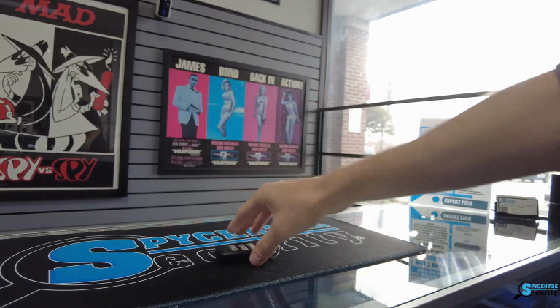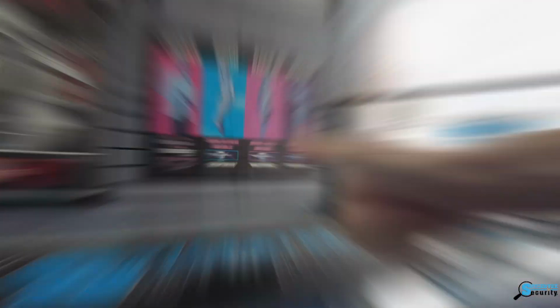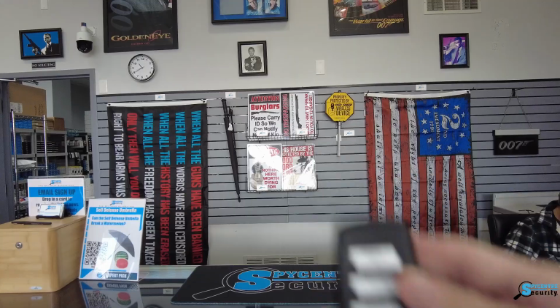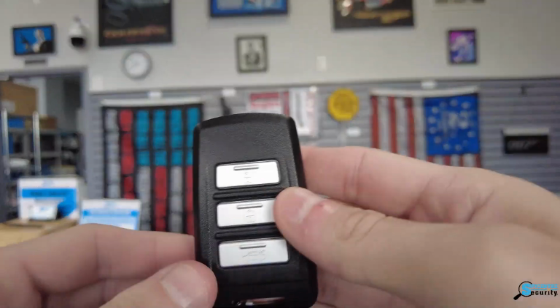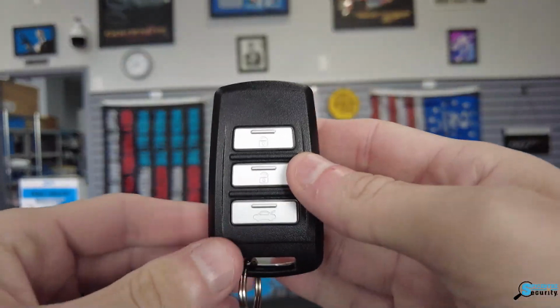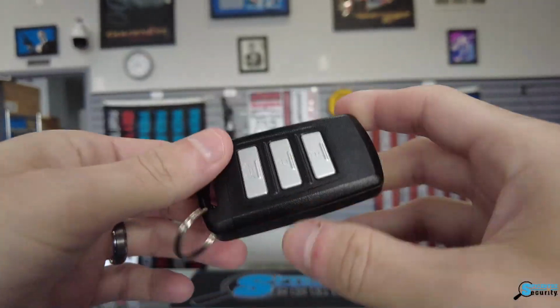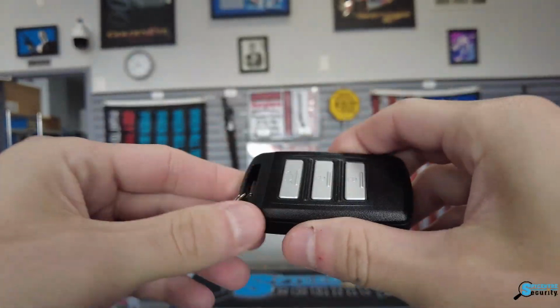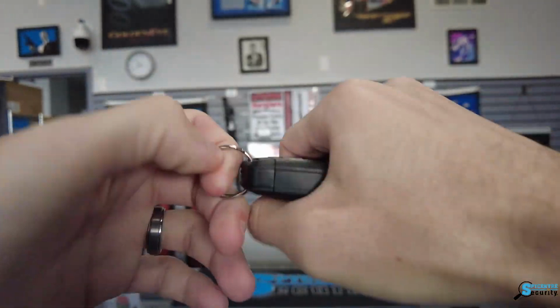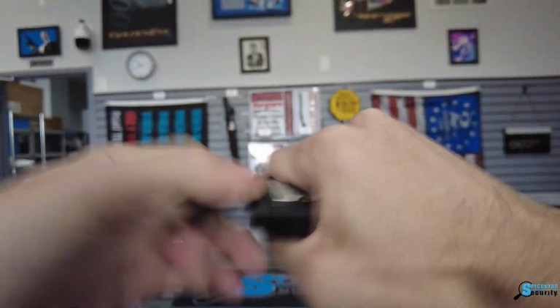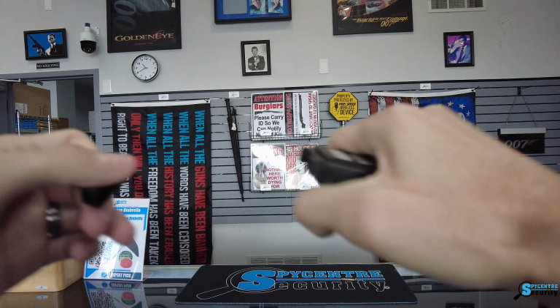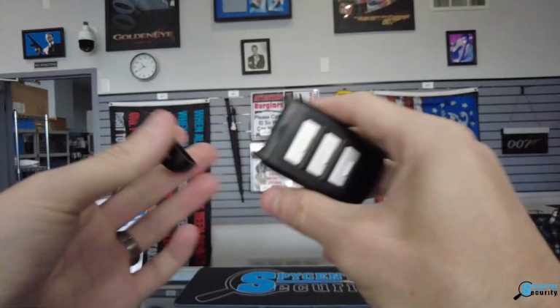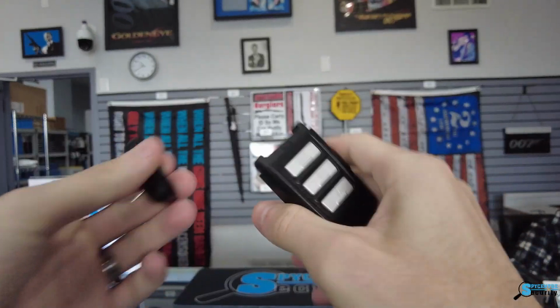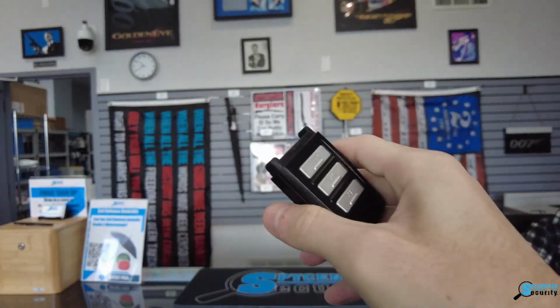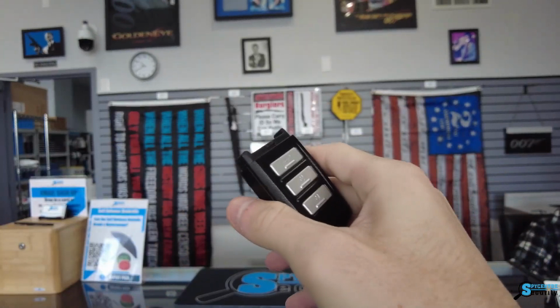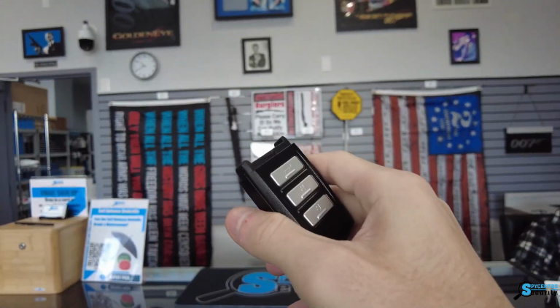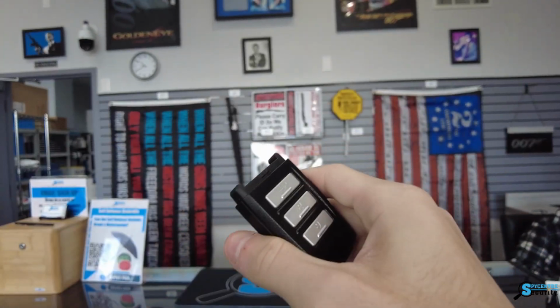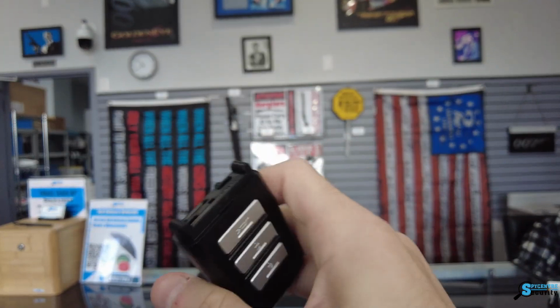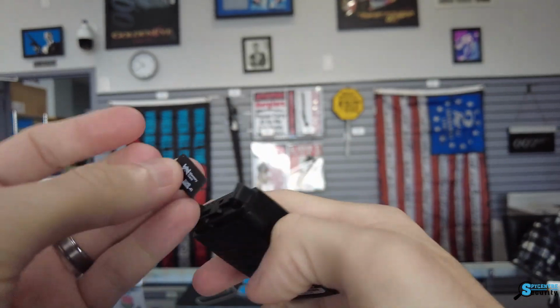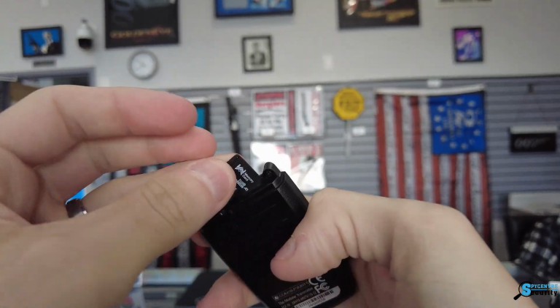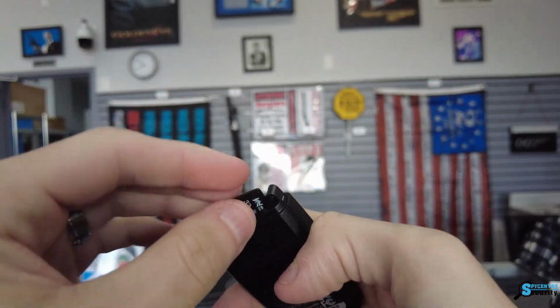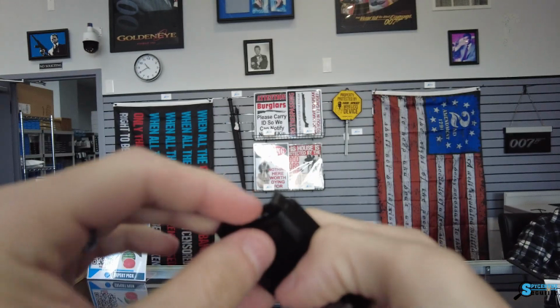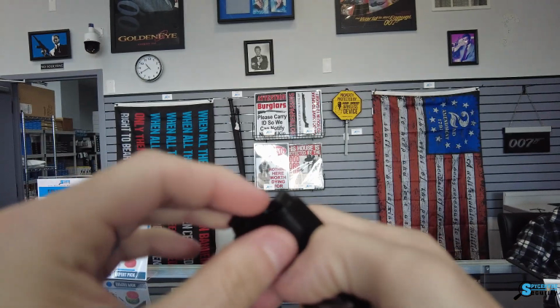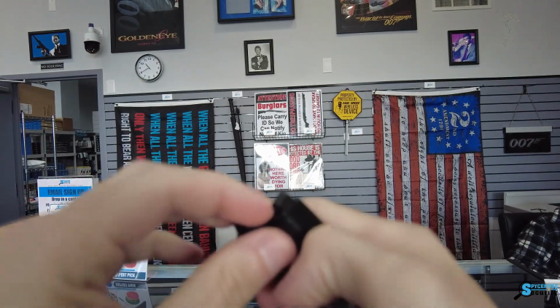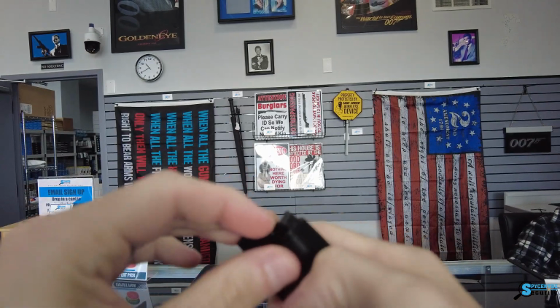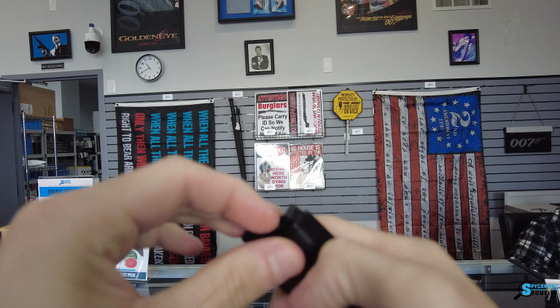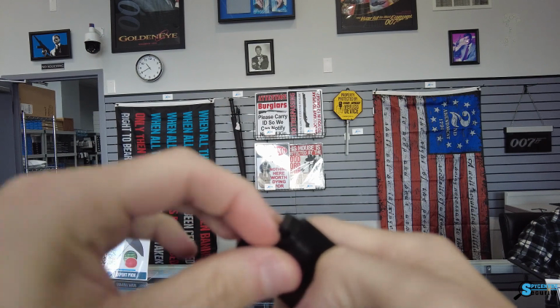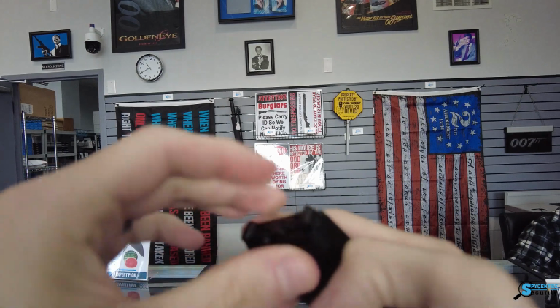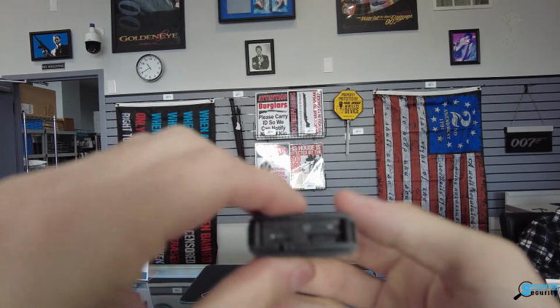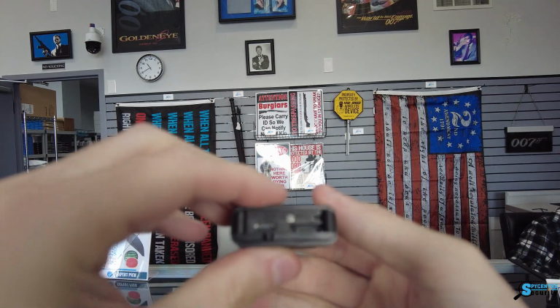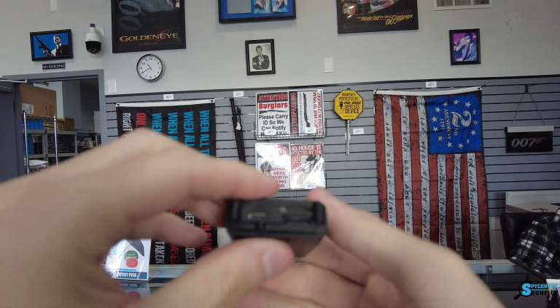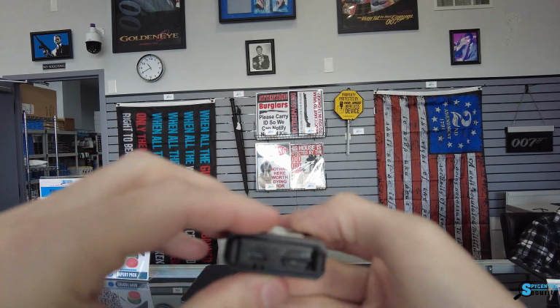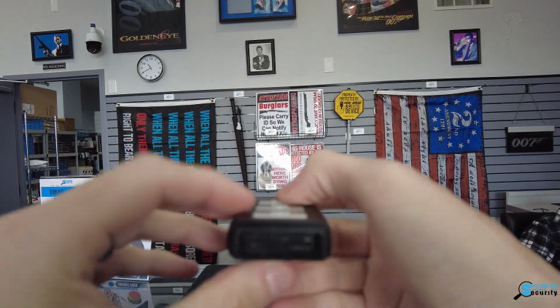First things first, we have the little back panel — we're going to go ahead and pop that off. We do want to insert an SD card, so I've gone ahead and popped in a 32 gig here, just pop it in there. Now I'm going to show you the basic general functionality.